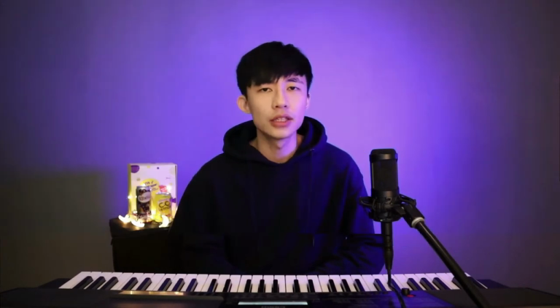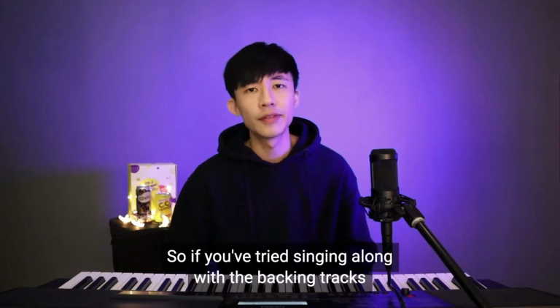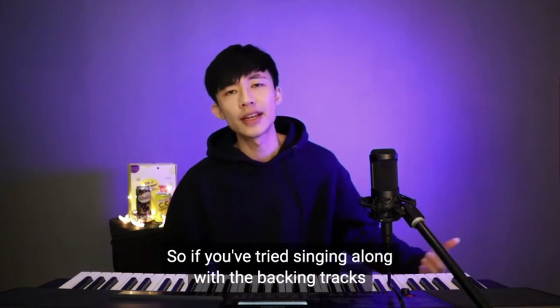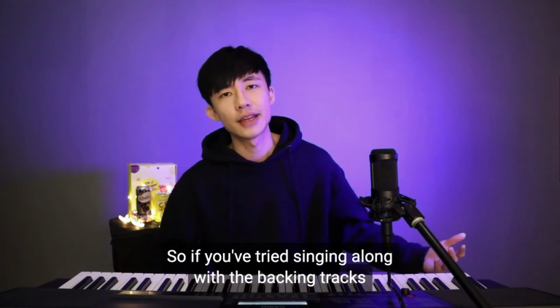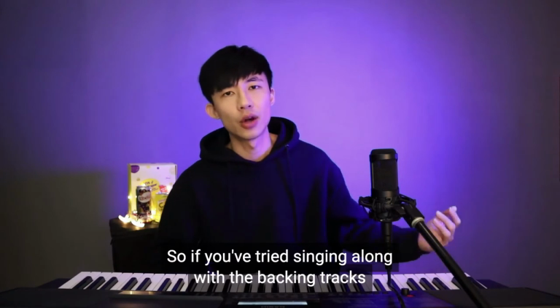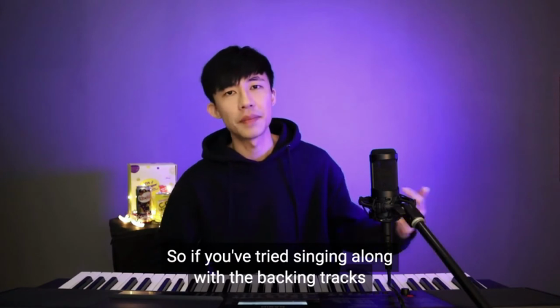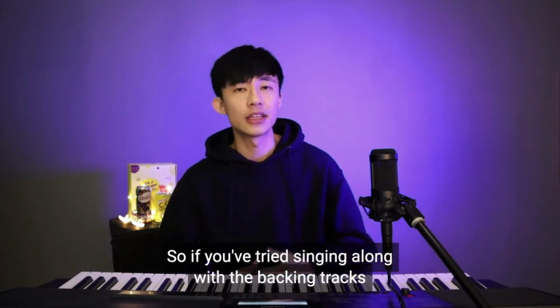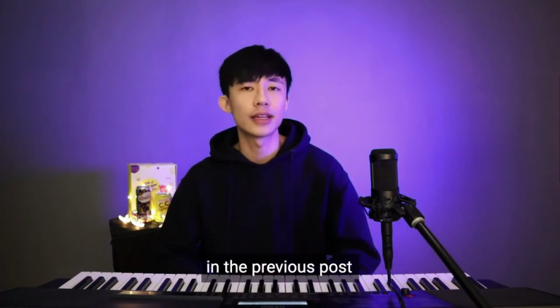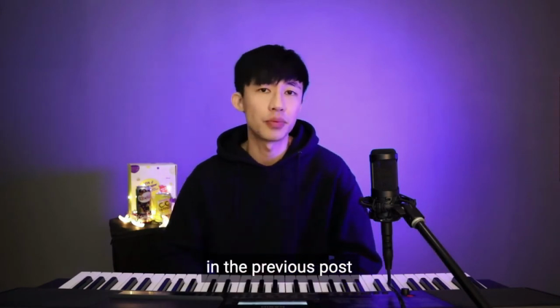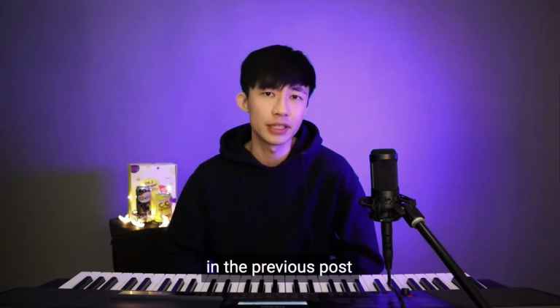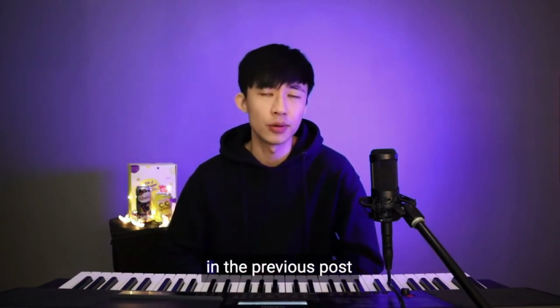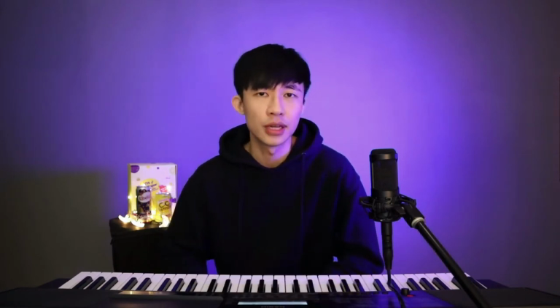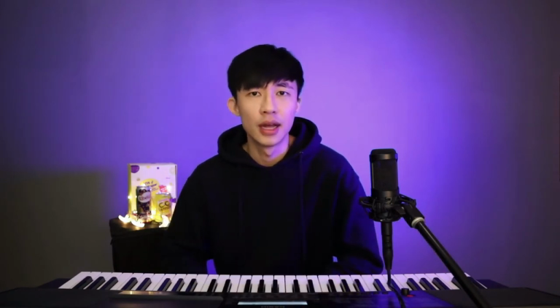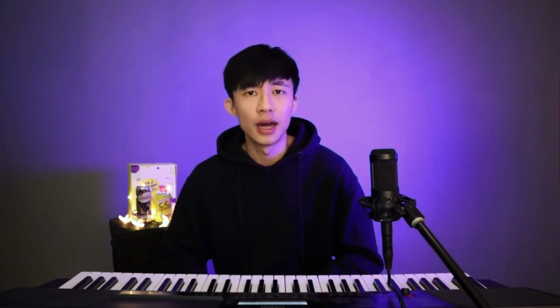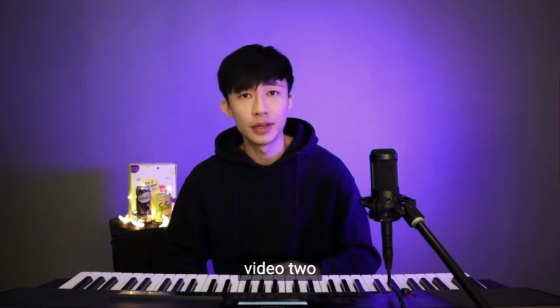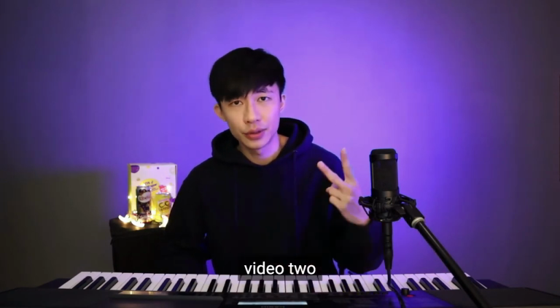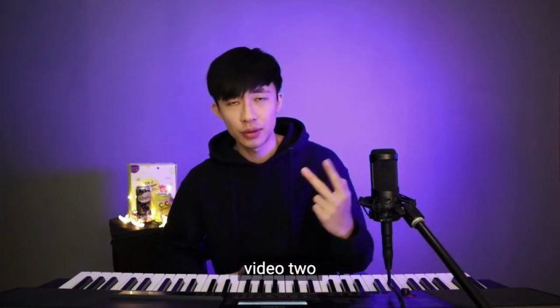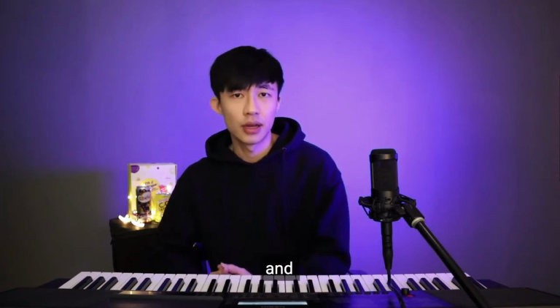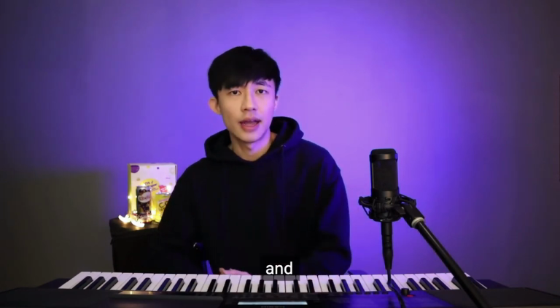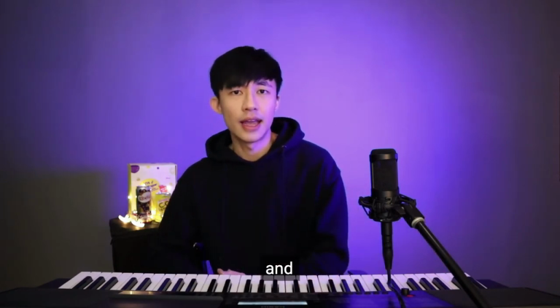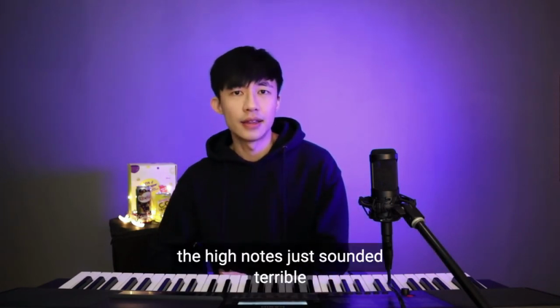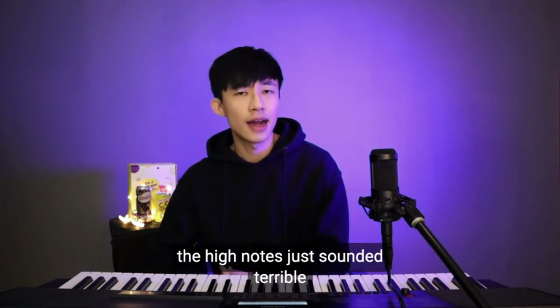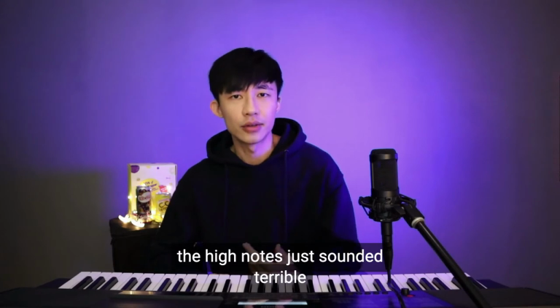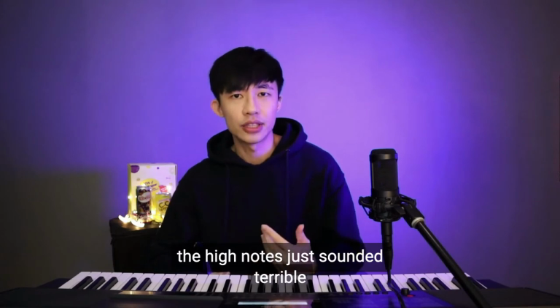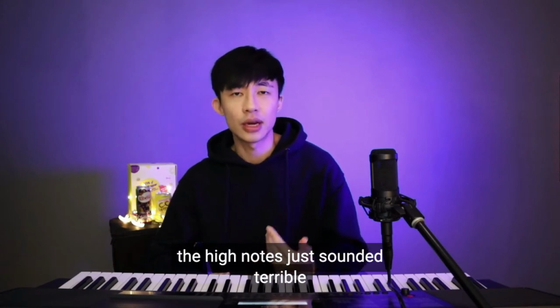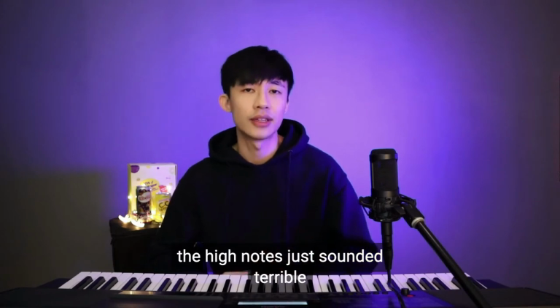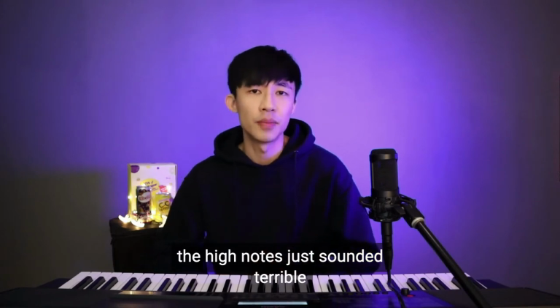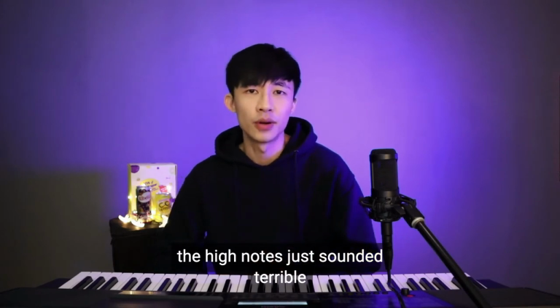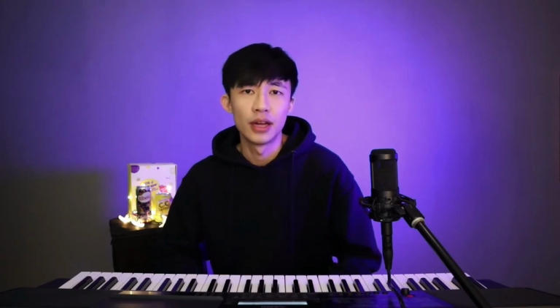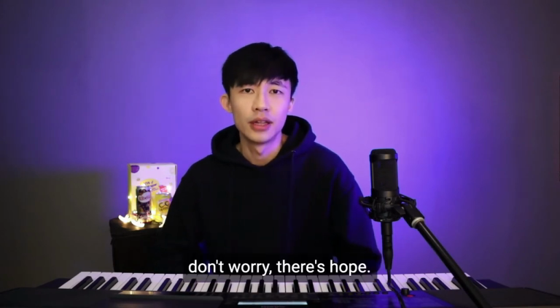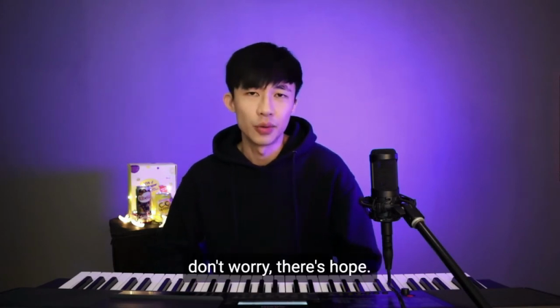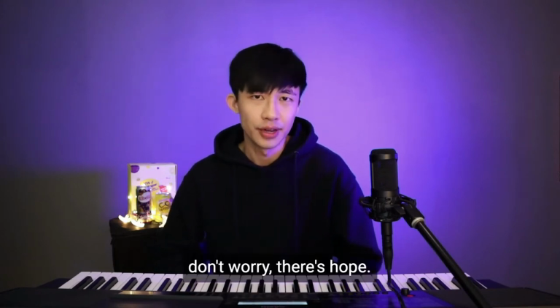So if you've tried singing along to the backing tracks in the previous video — video two — and high notes just sounded terrible, don't worry.